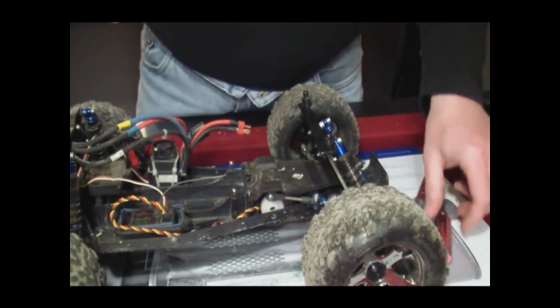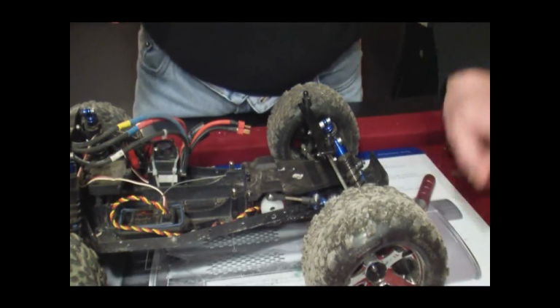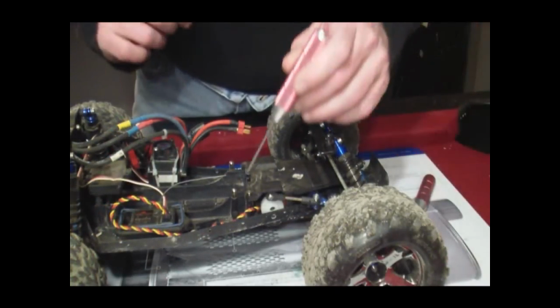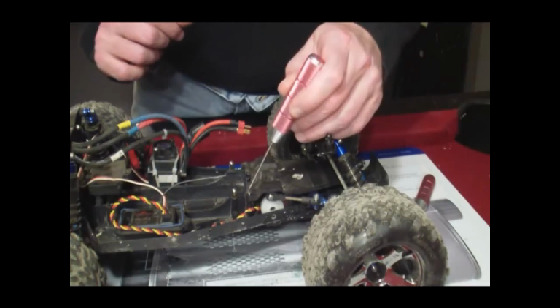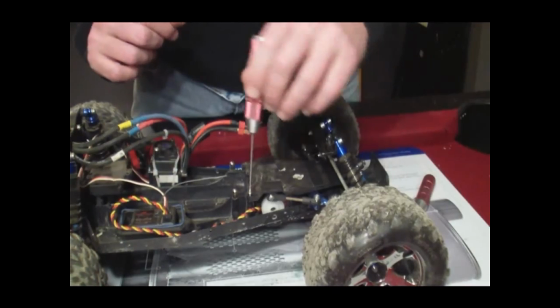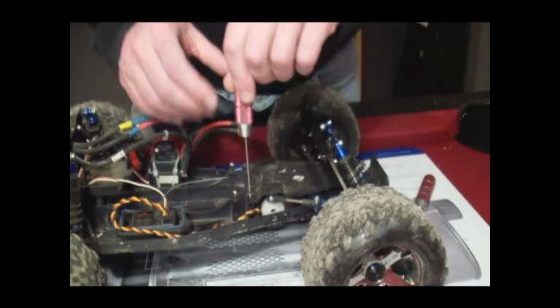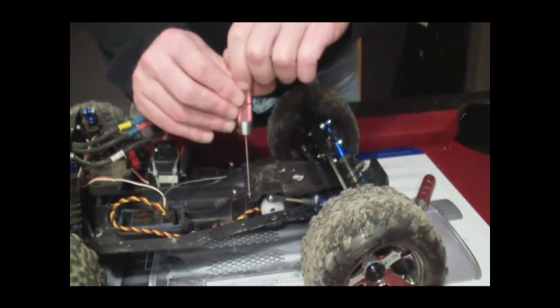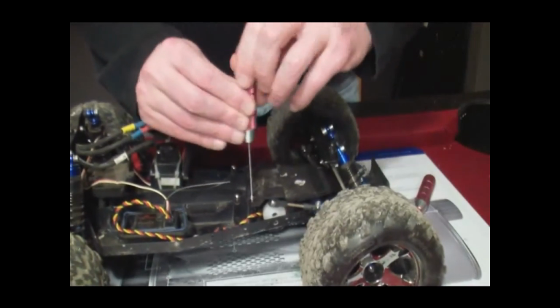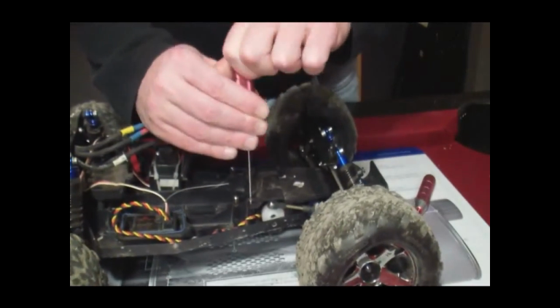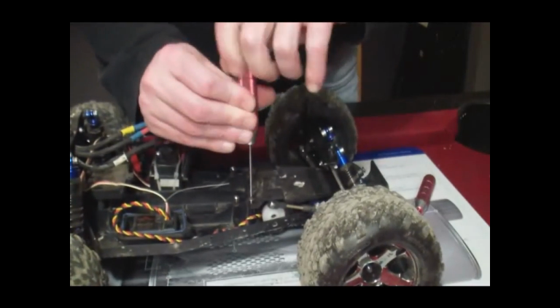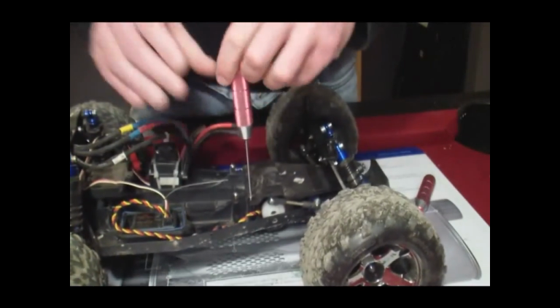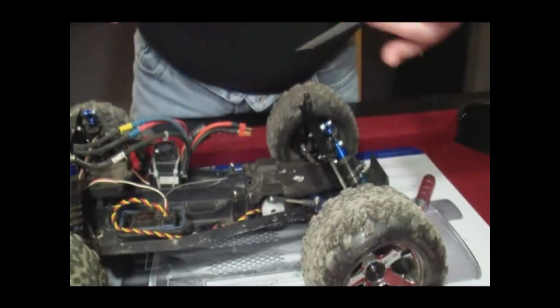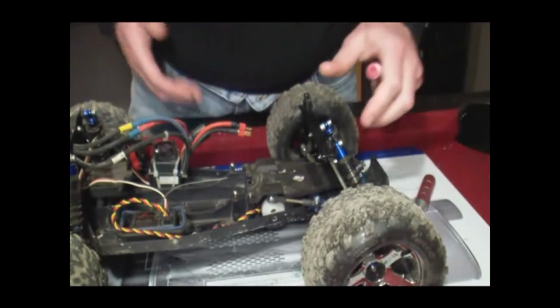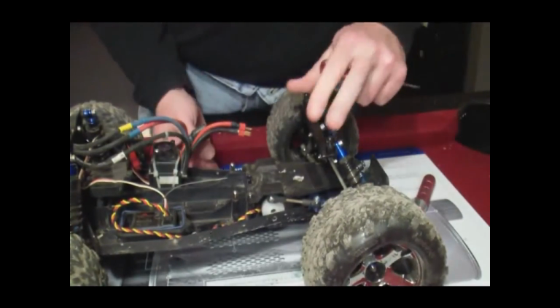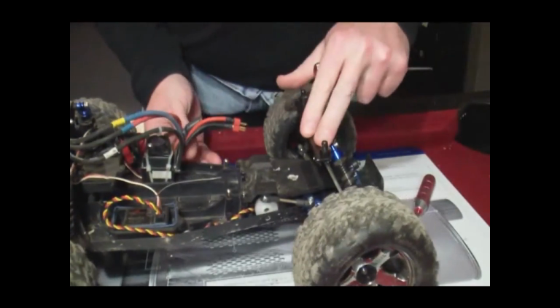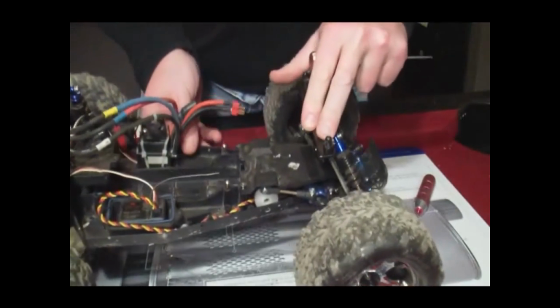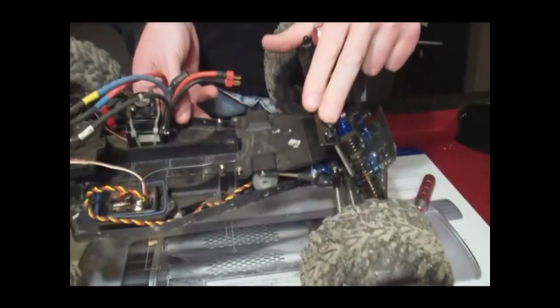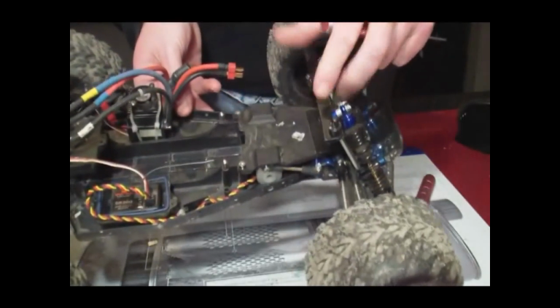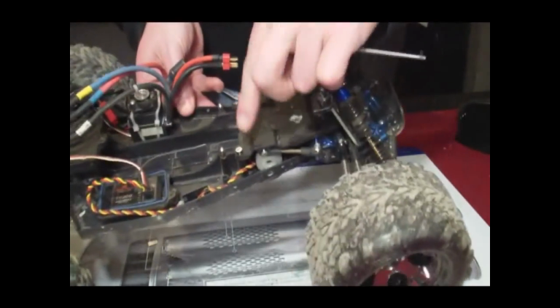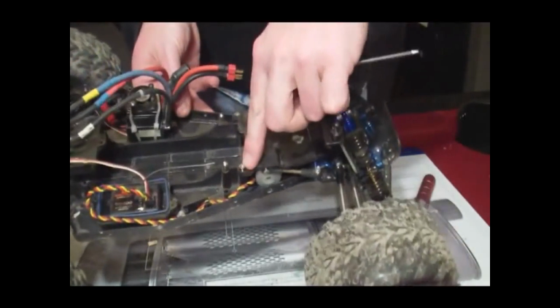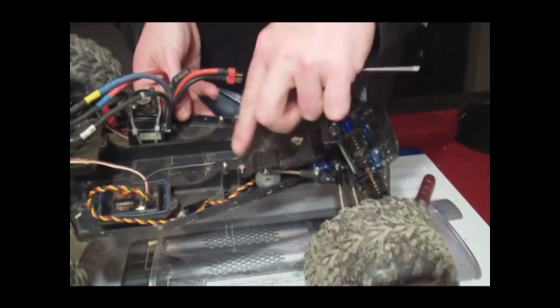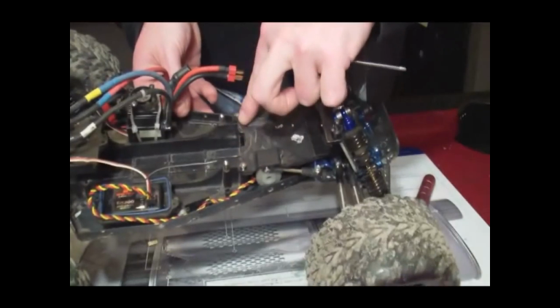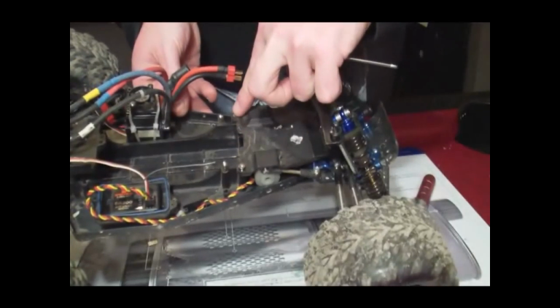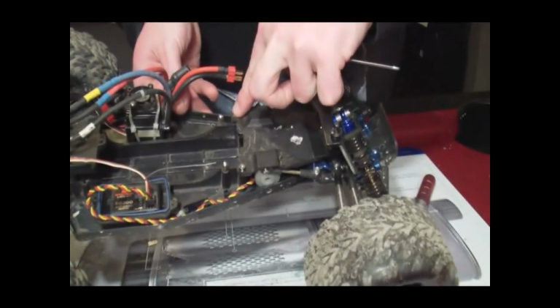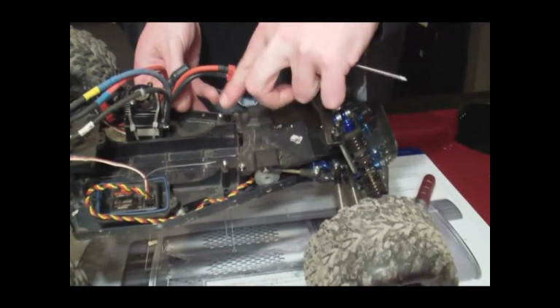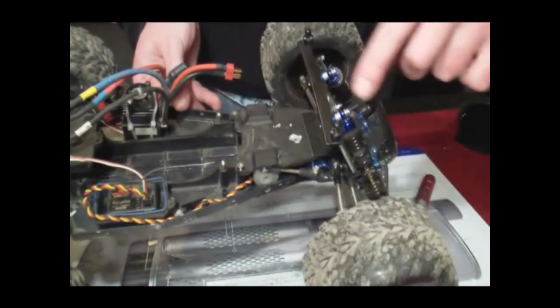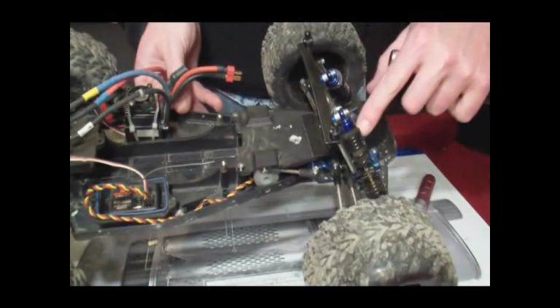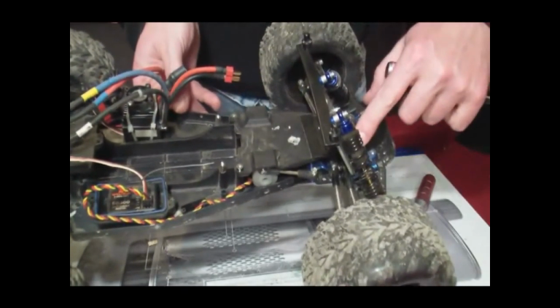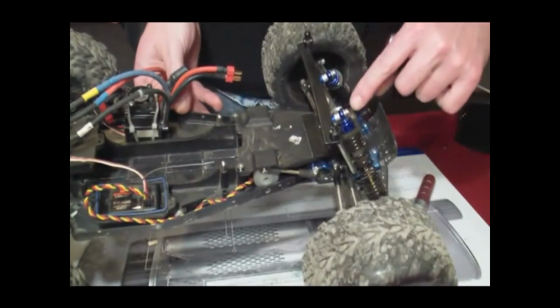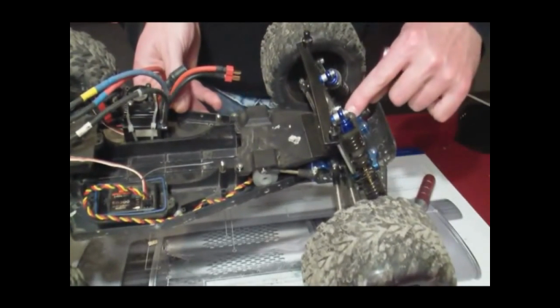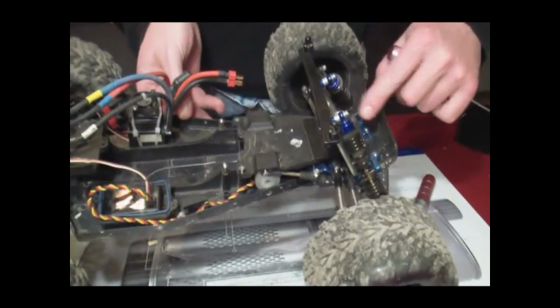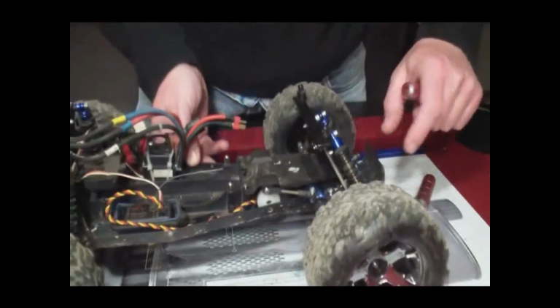Okay guys, let's get started. We're going to be removing these two screws right here, and the two up front.